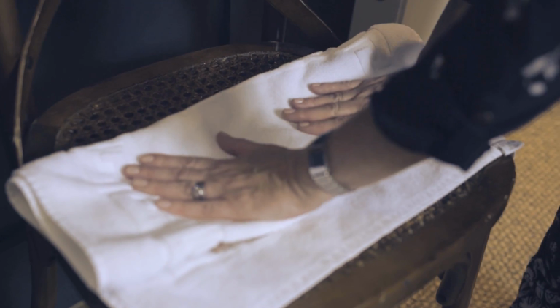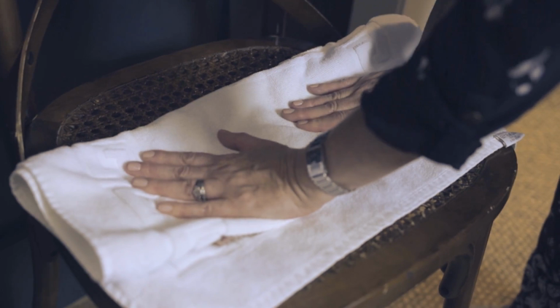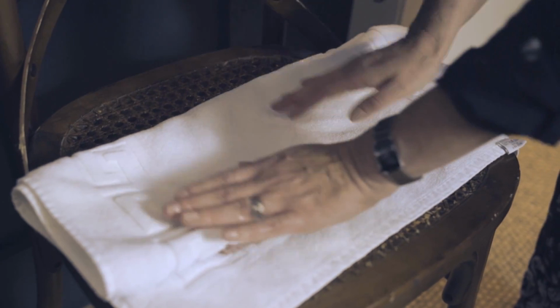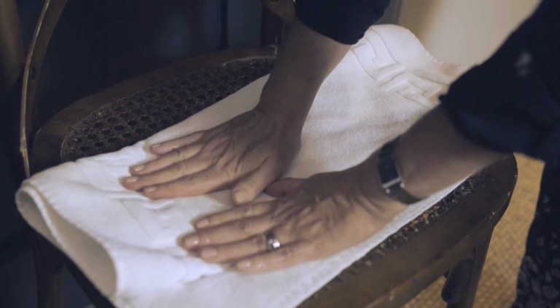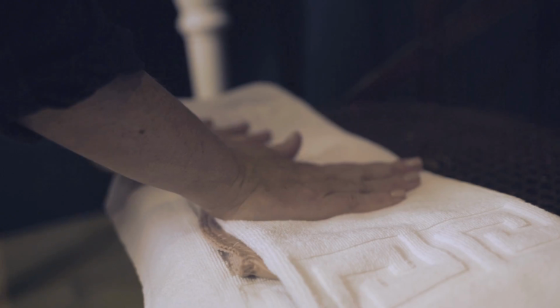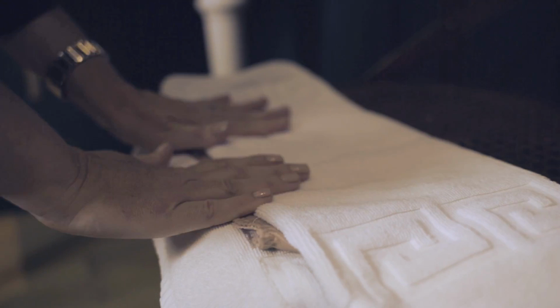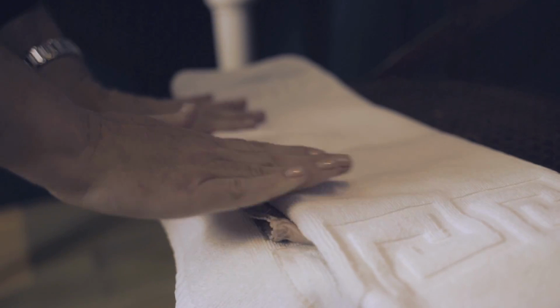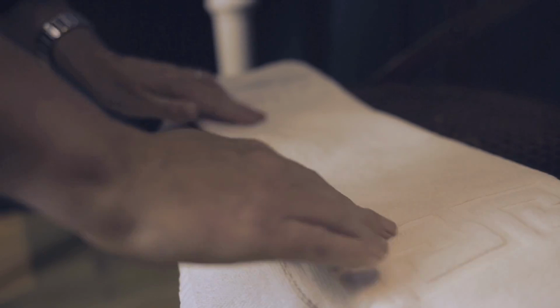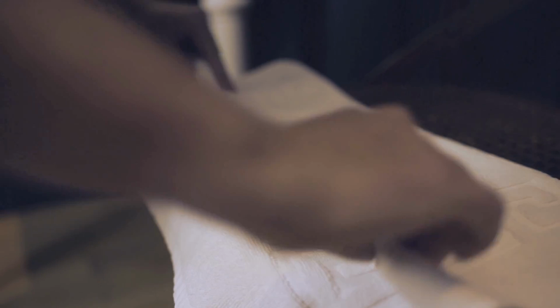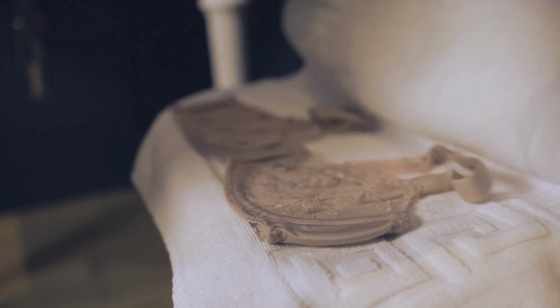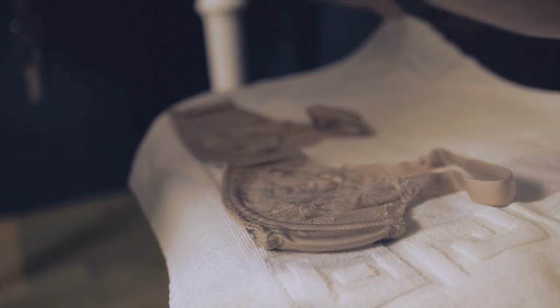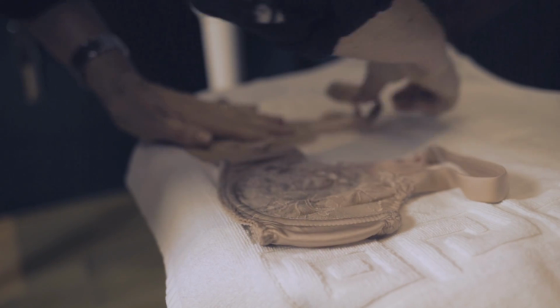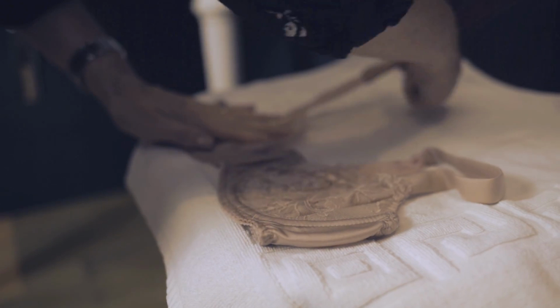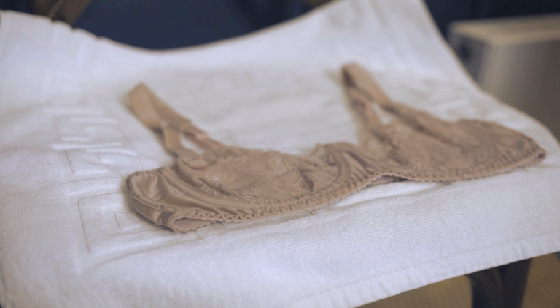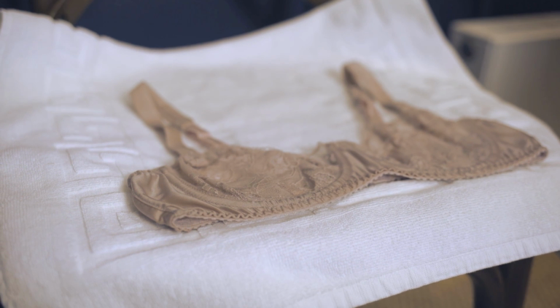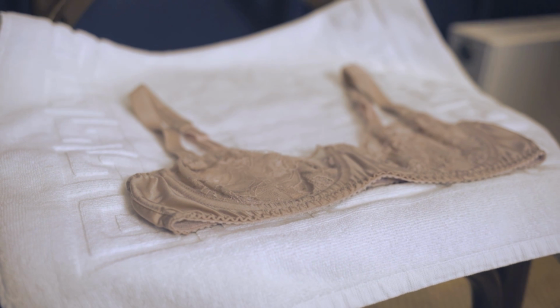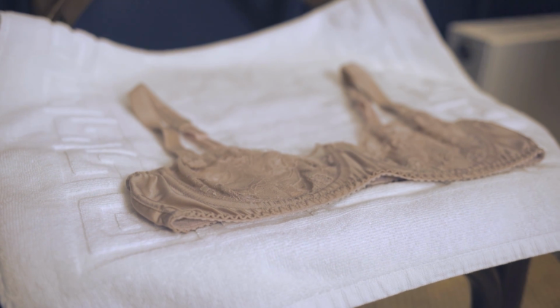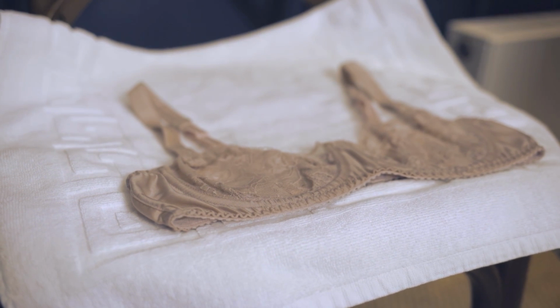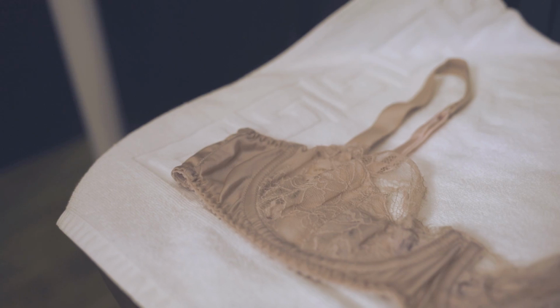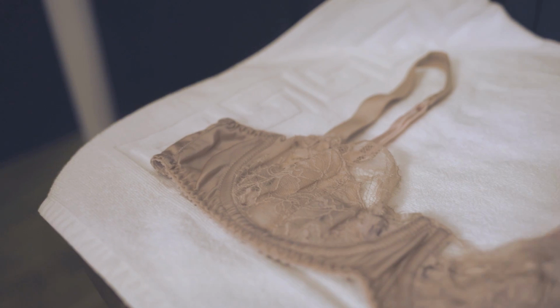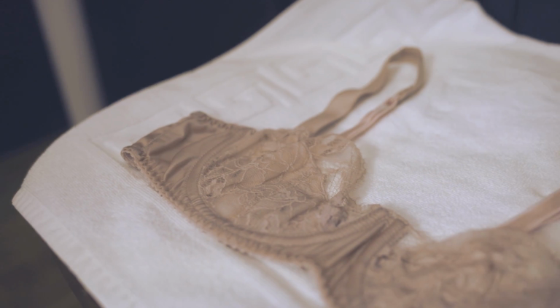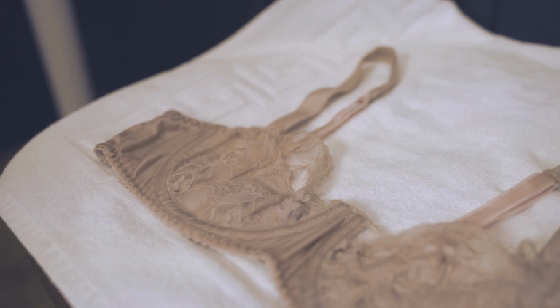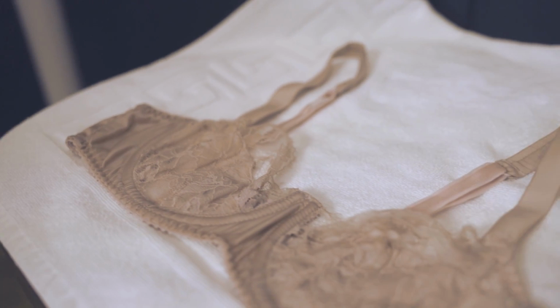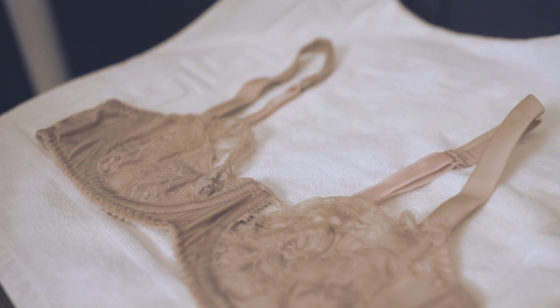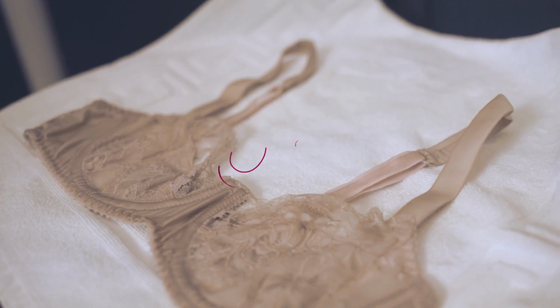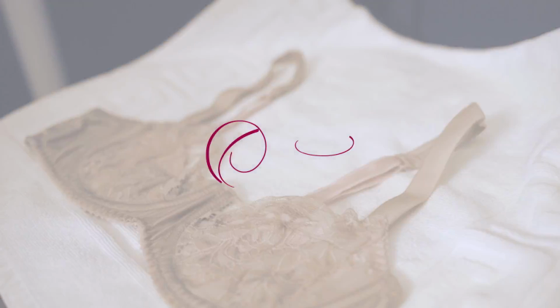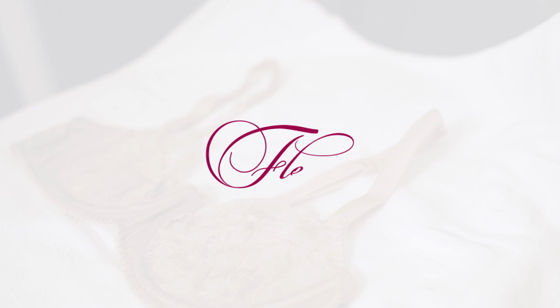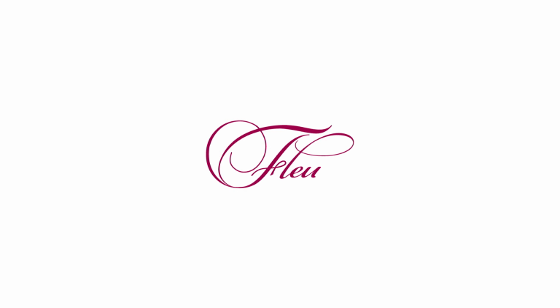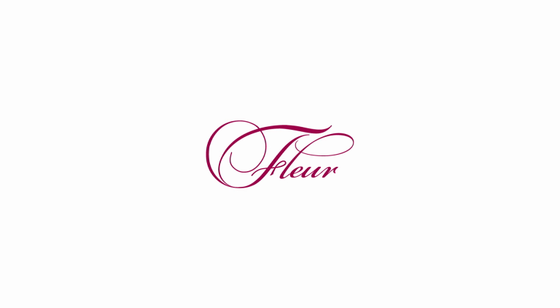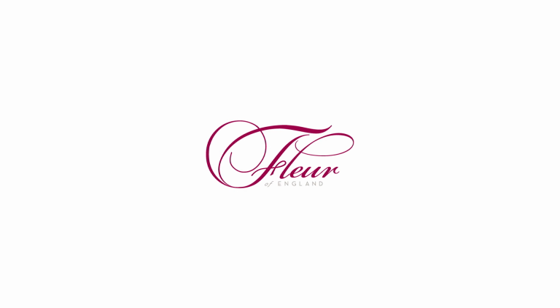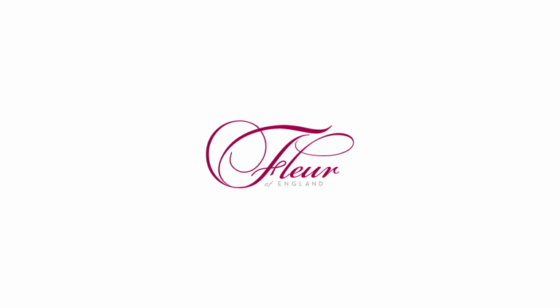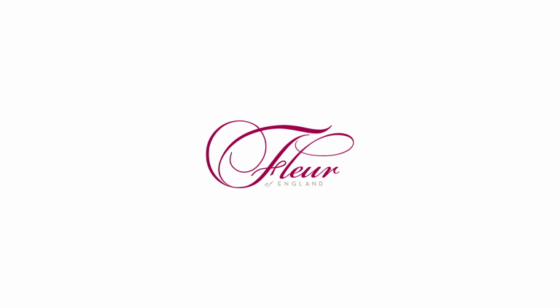Once the garment is dry, steam it to give a luxury finish. Or for larger lounge wear pieces, you can iron on a silk setting, which gives it that extra lustre of luxury.